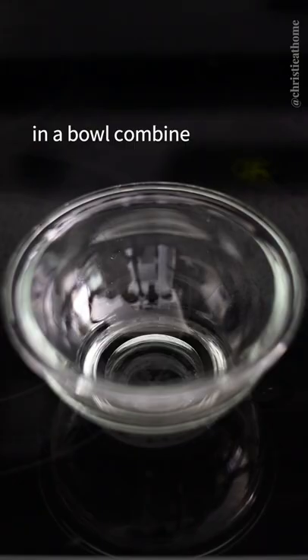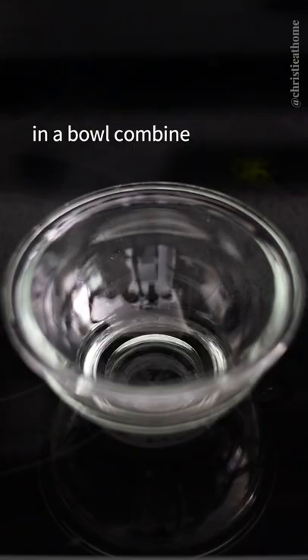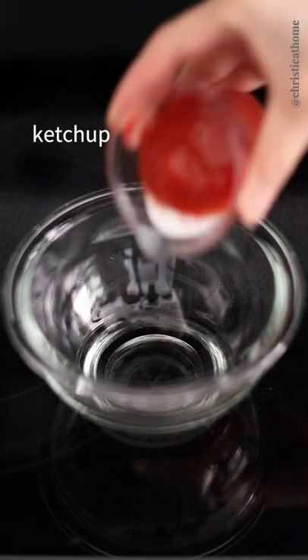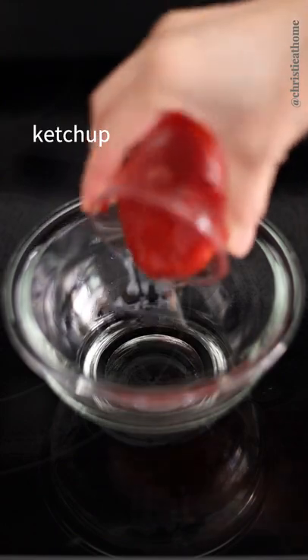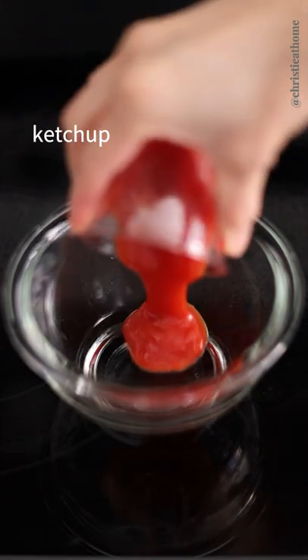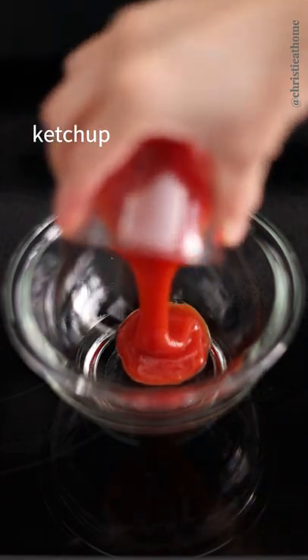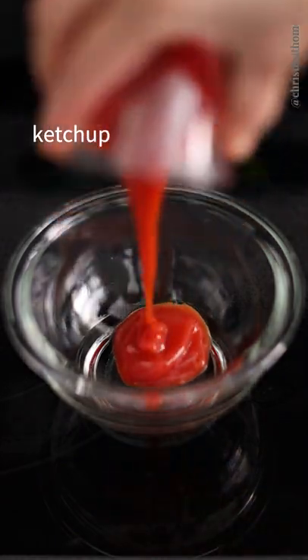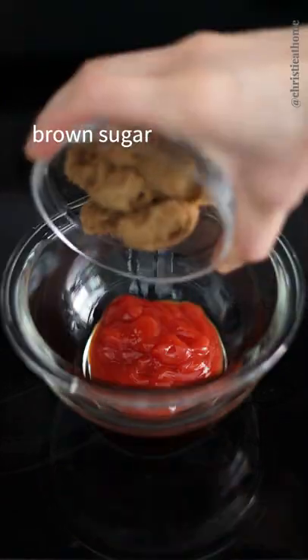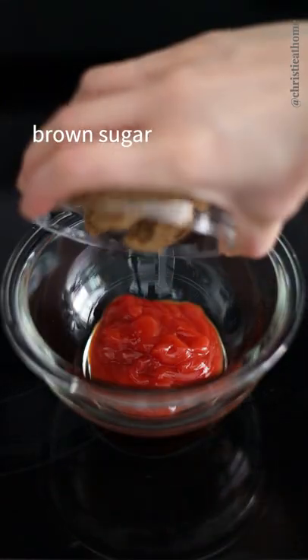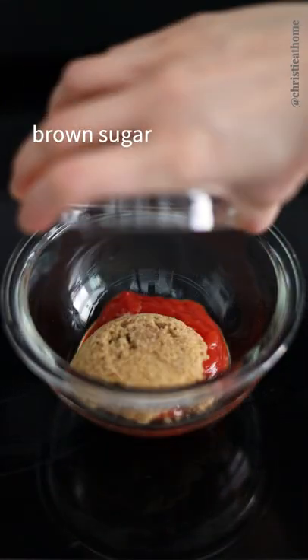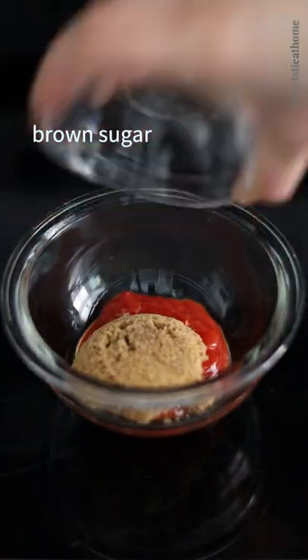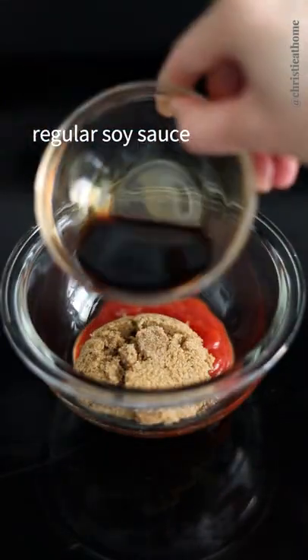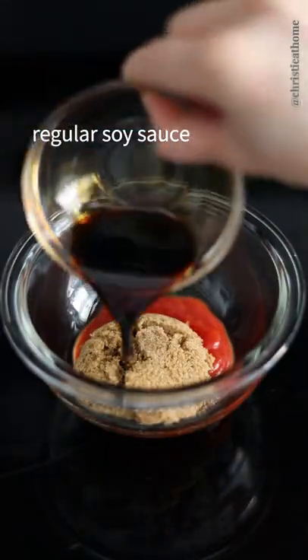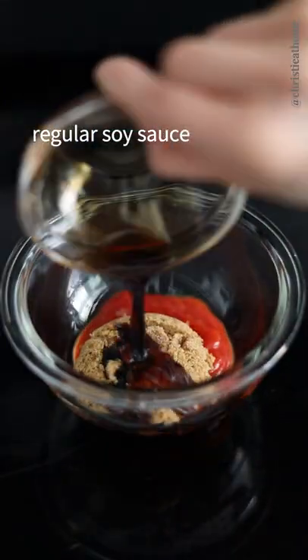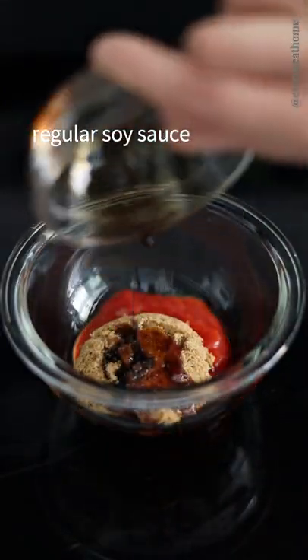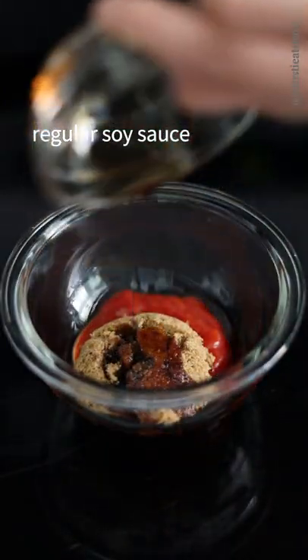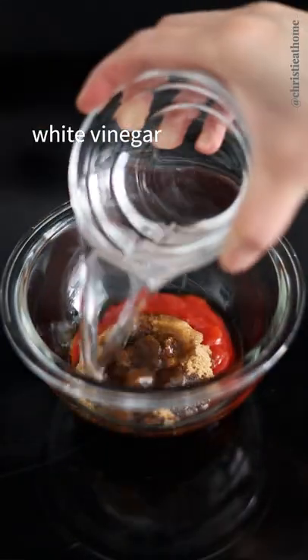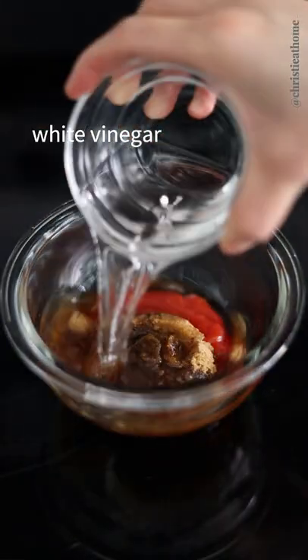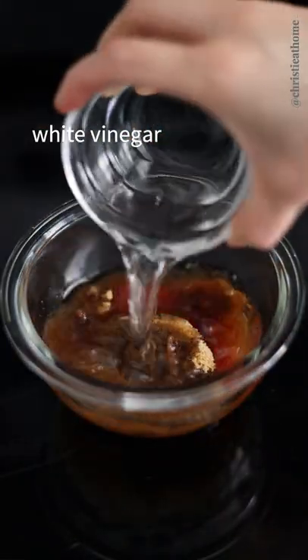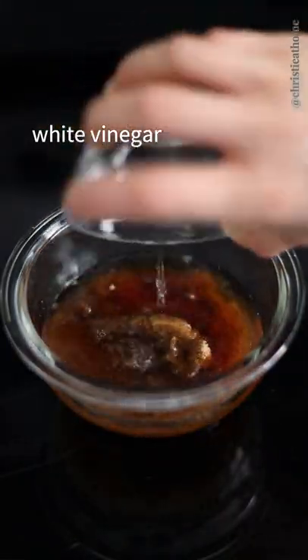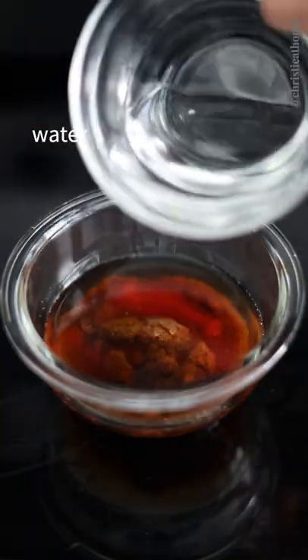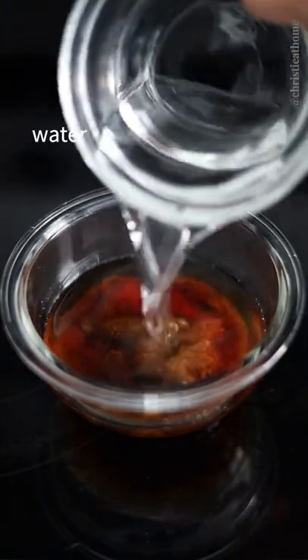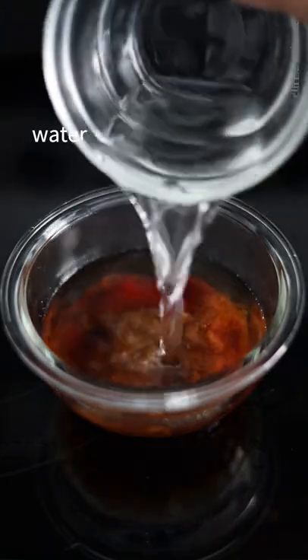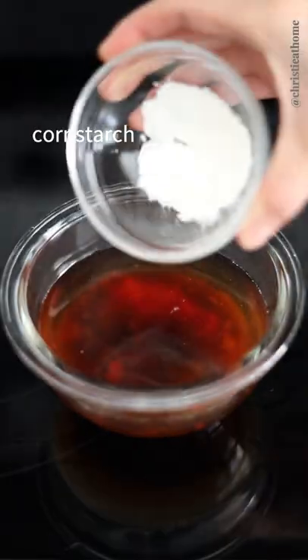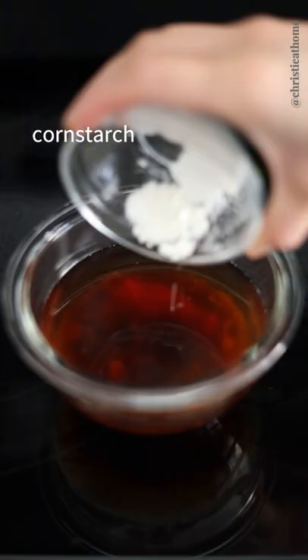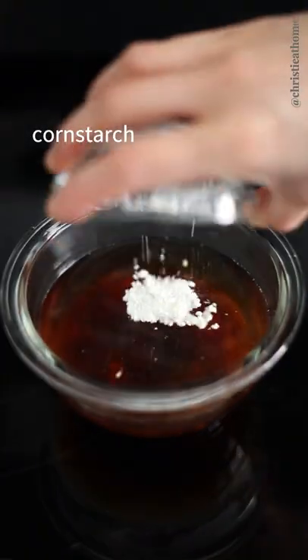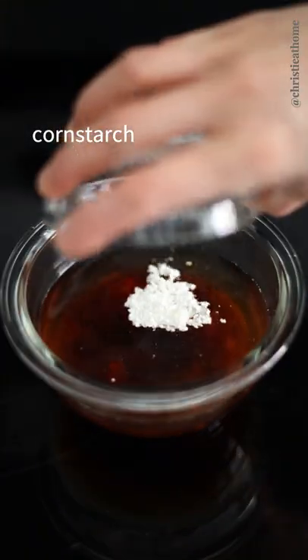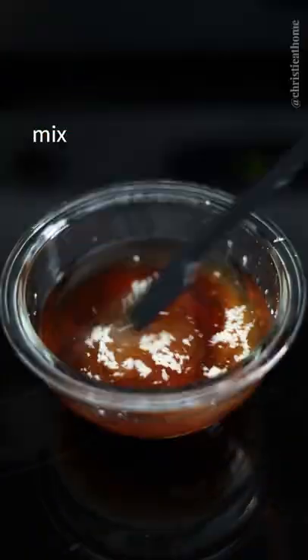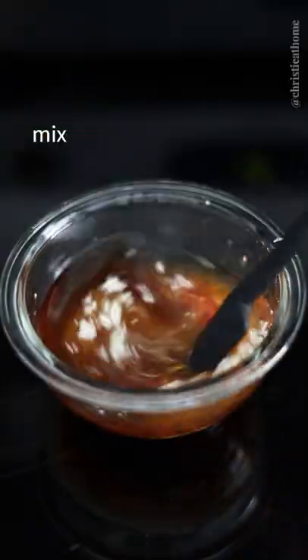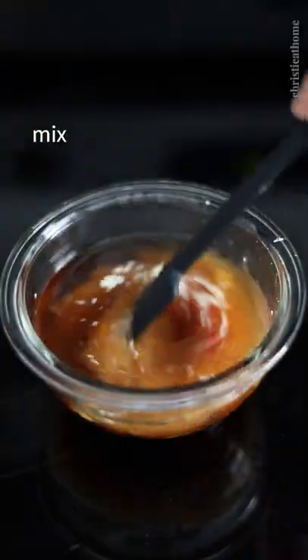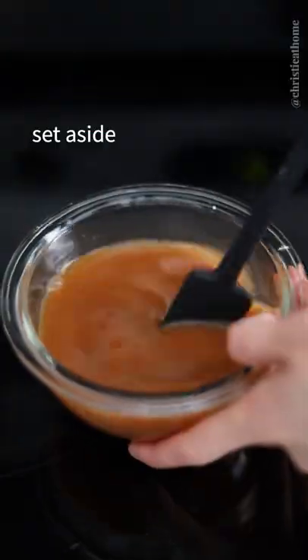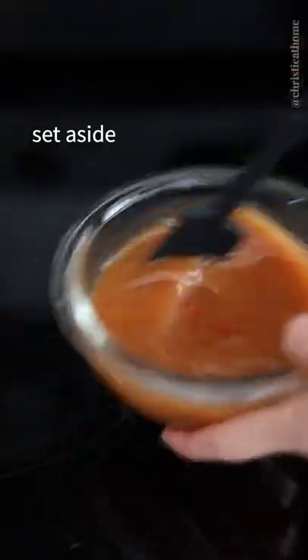In a bowl, combine ketchup, brown sugar, regular soy sauce, white vinegar, water, and cornstarch. Mix well and set aside.